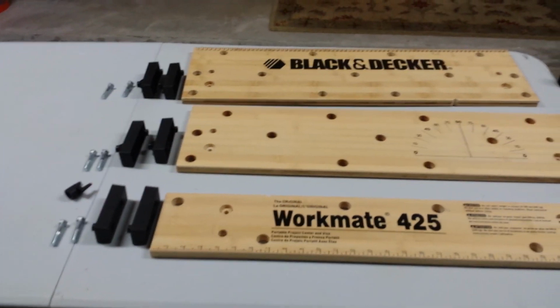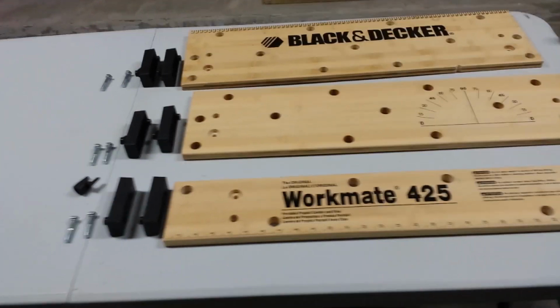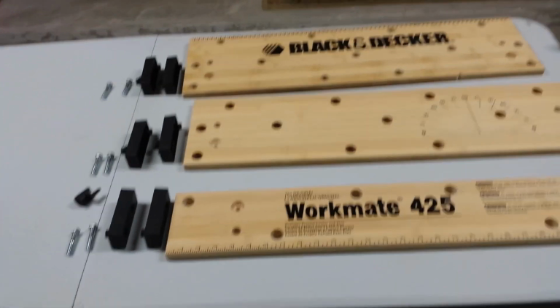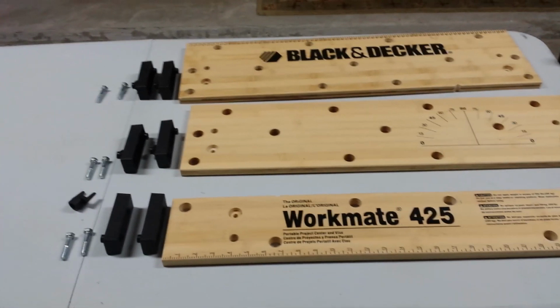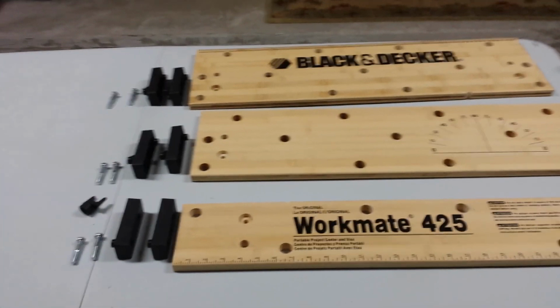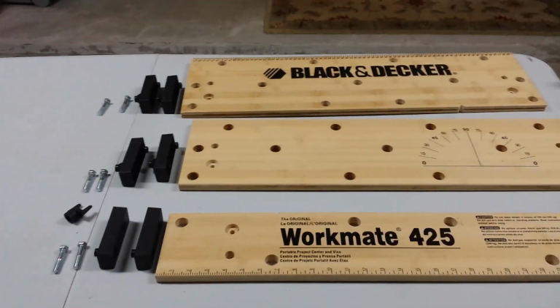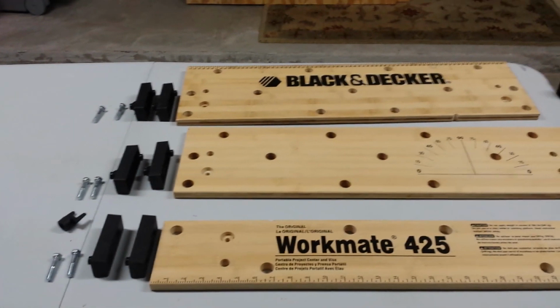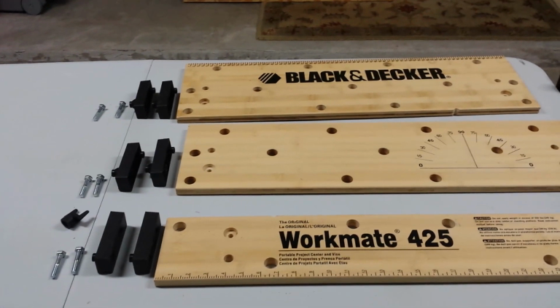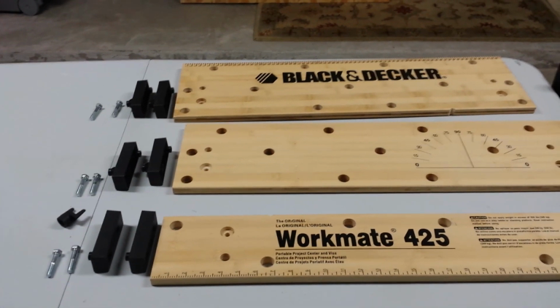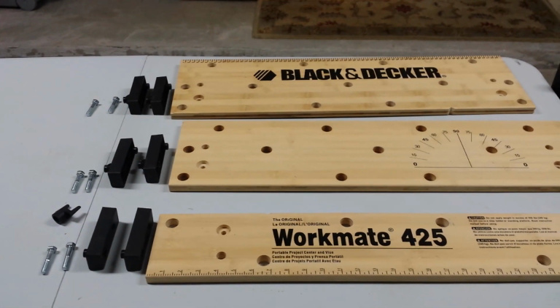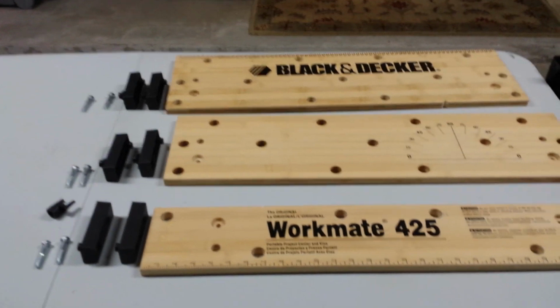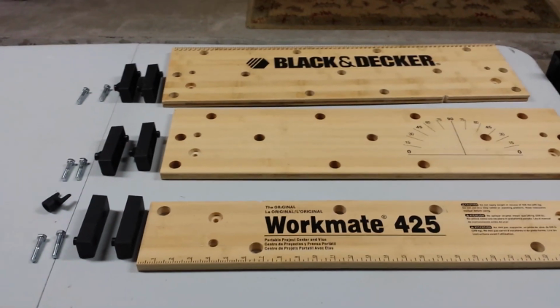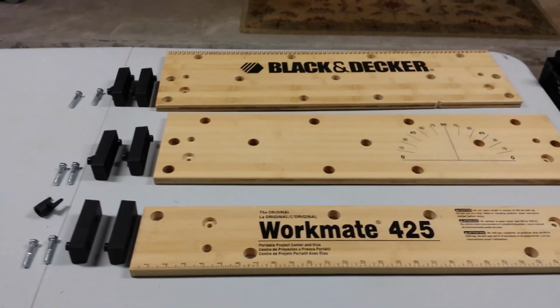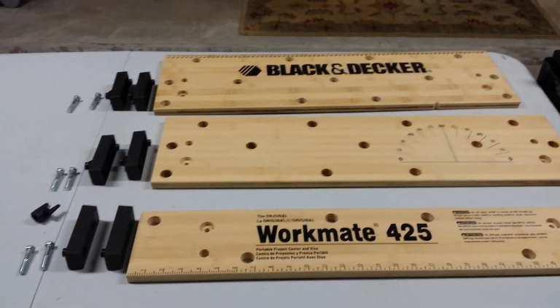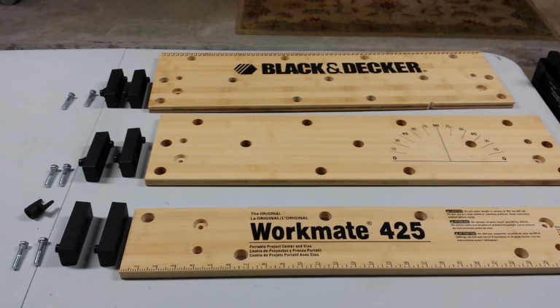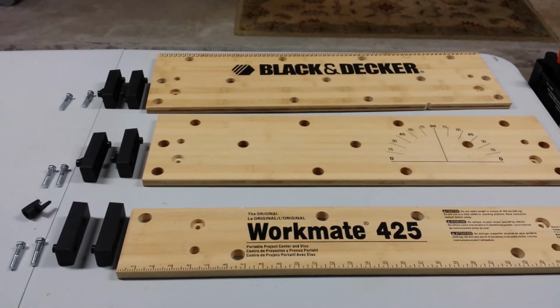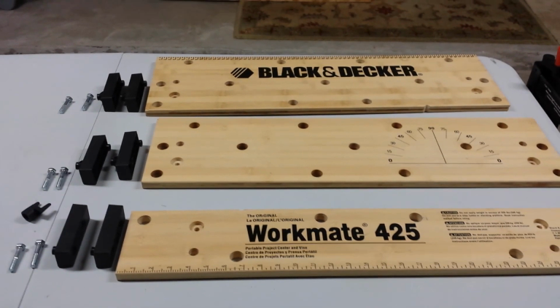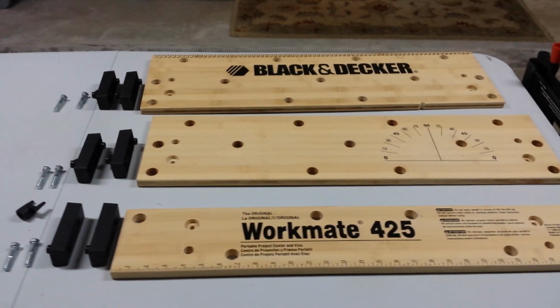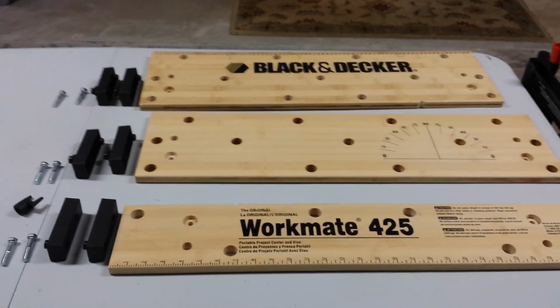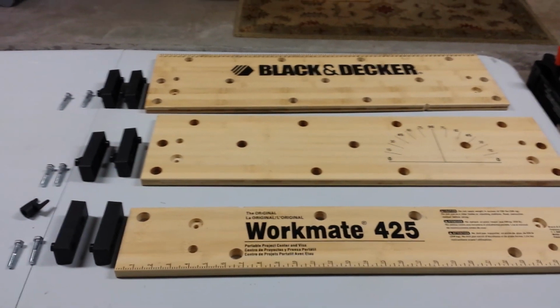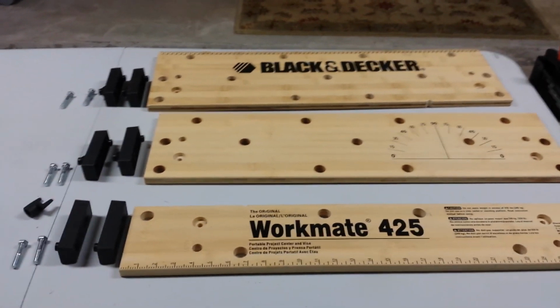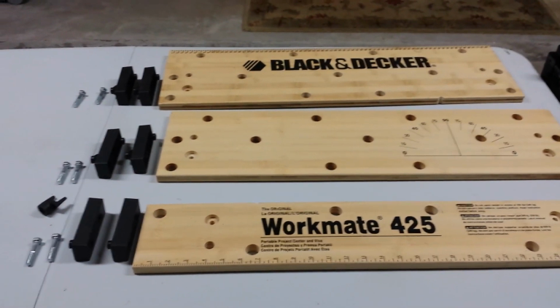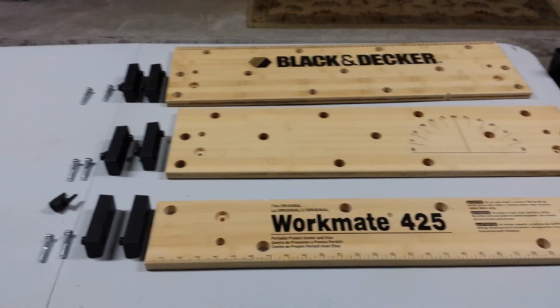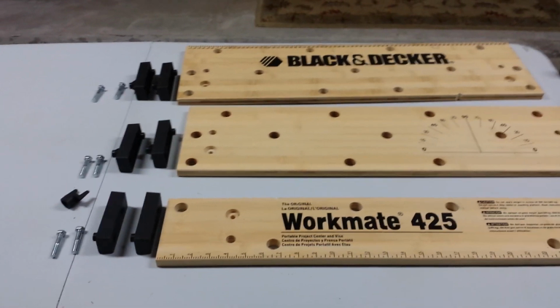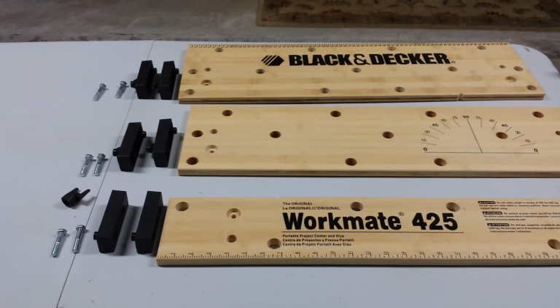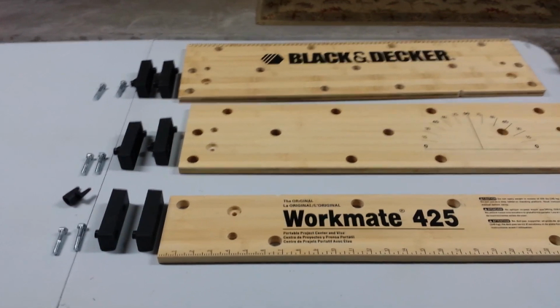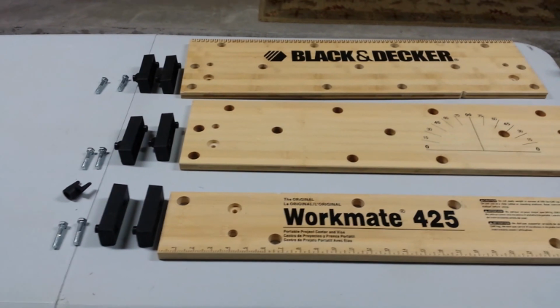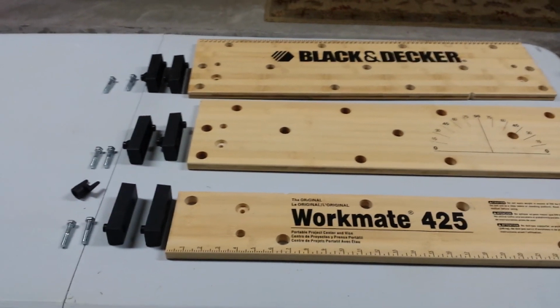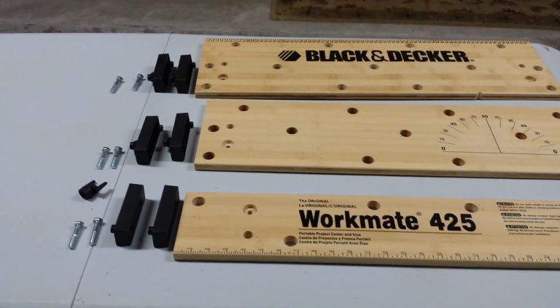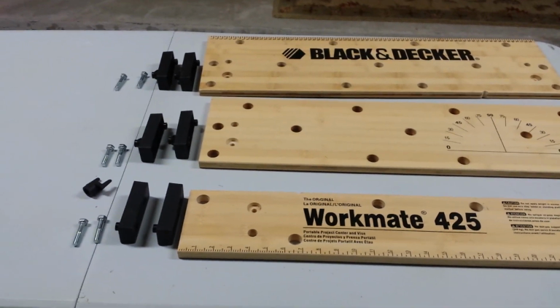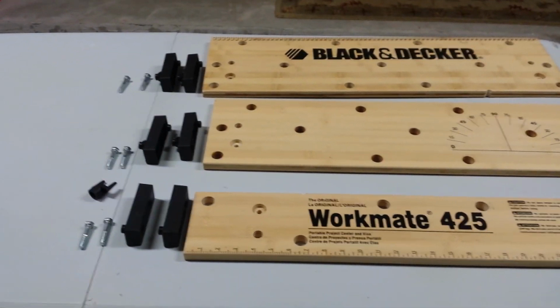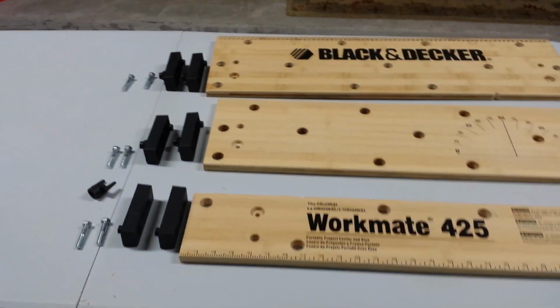I've had a number of requests to make a video on how to assemble a Workmate 425, so I basically disassembled my Workmate and will take you through the process.